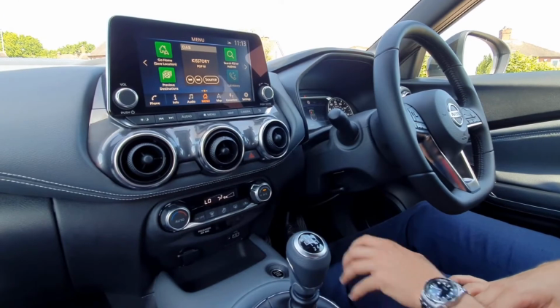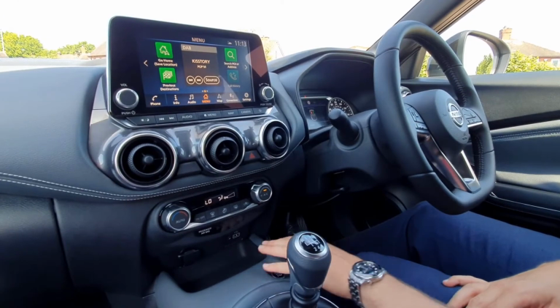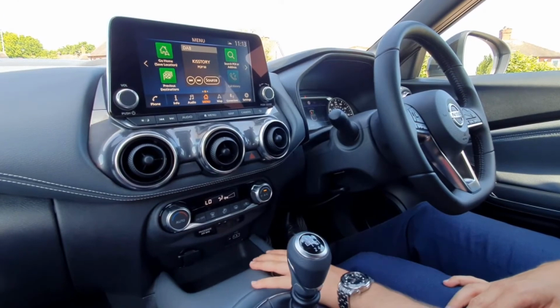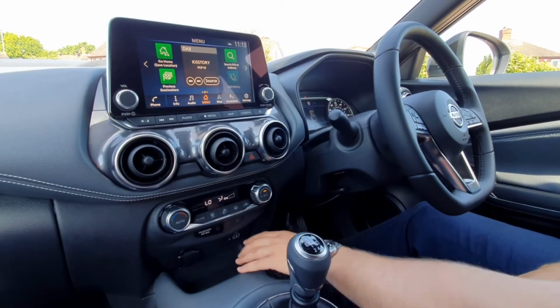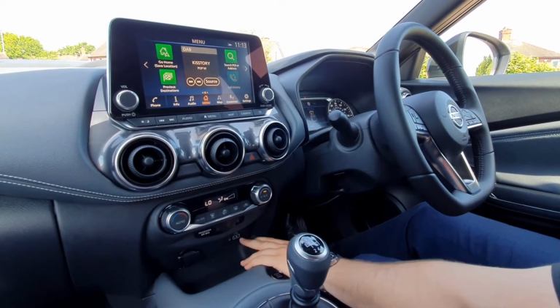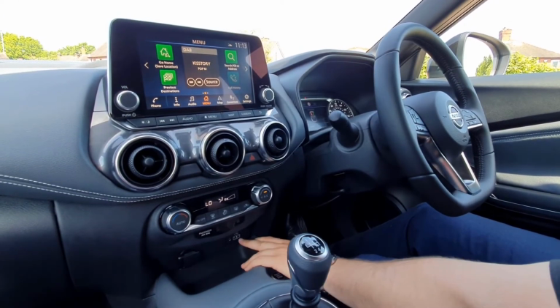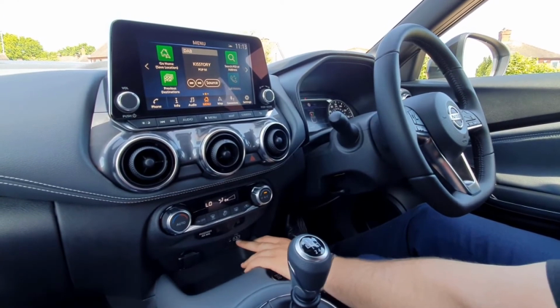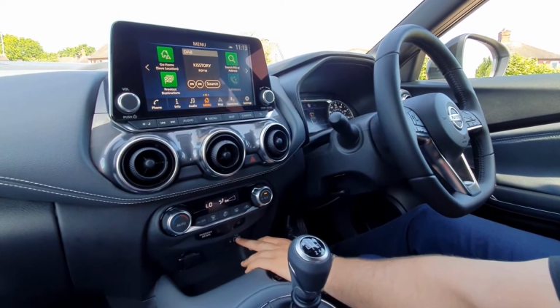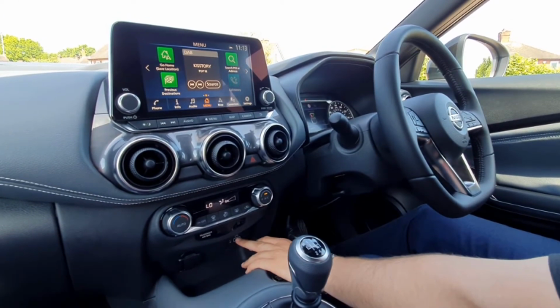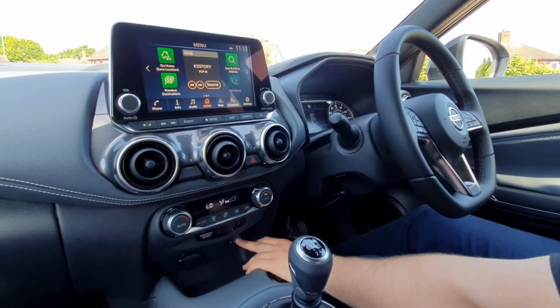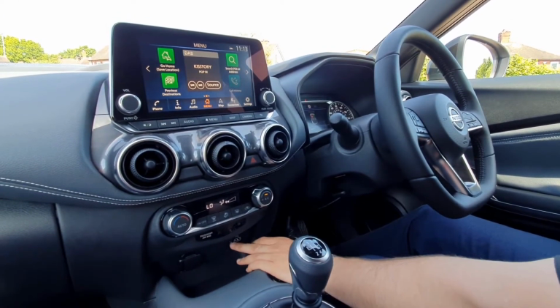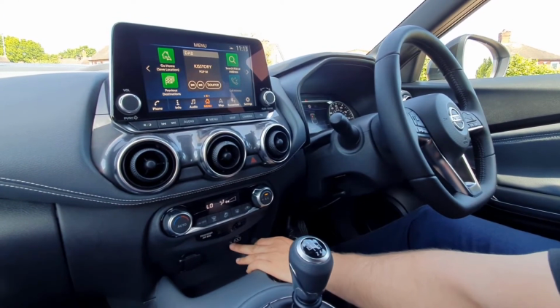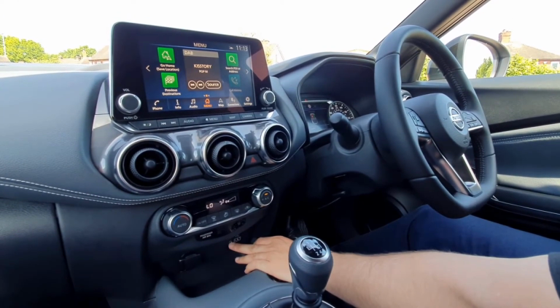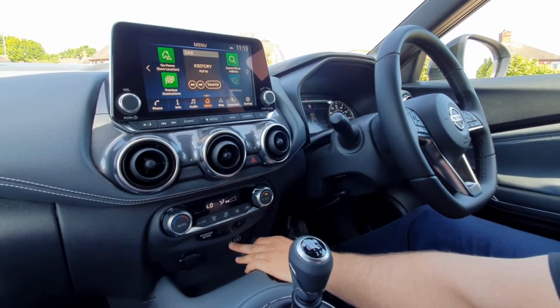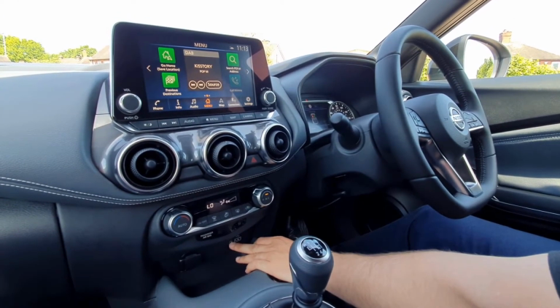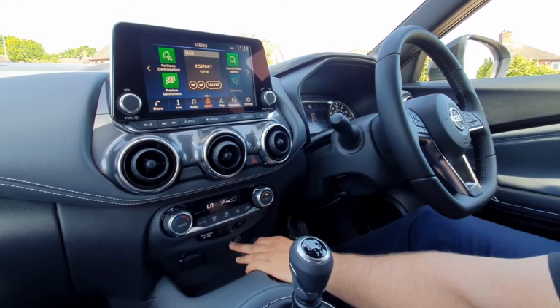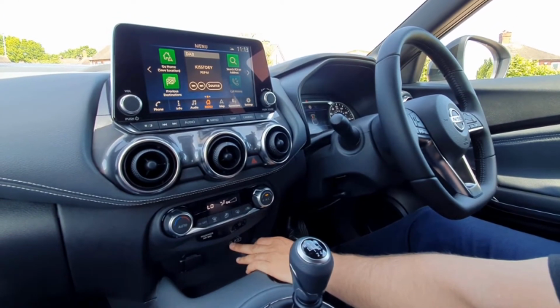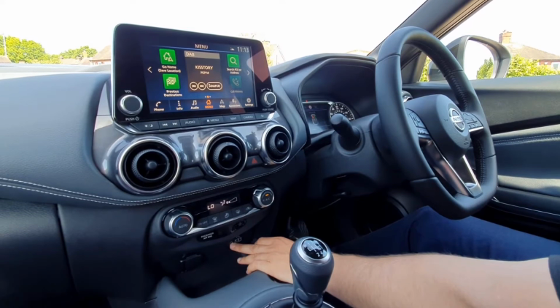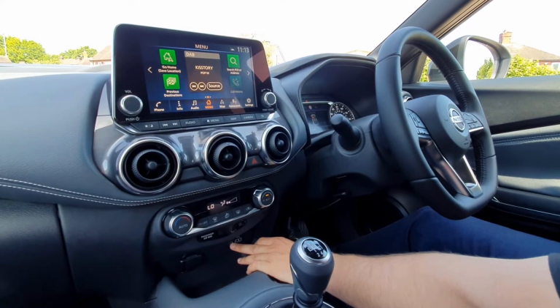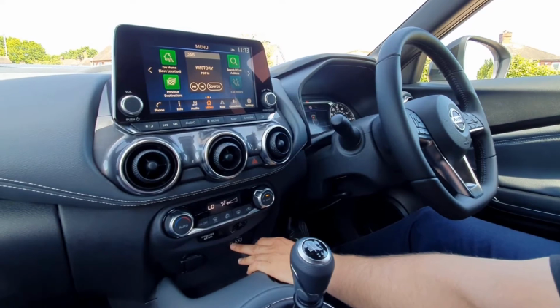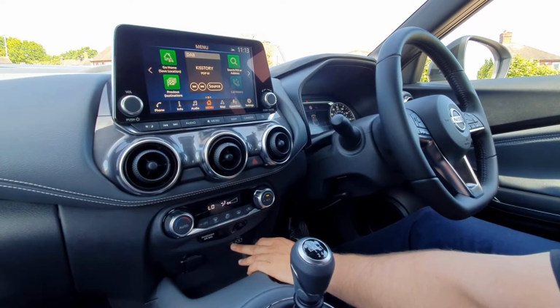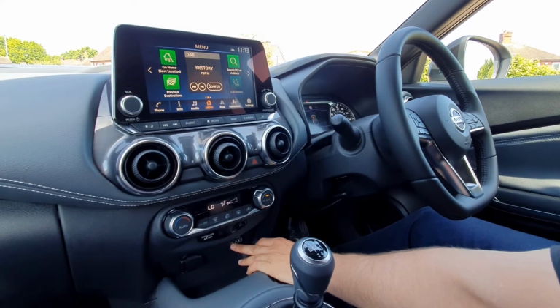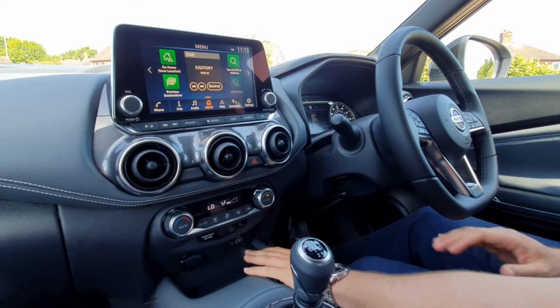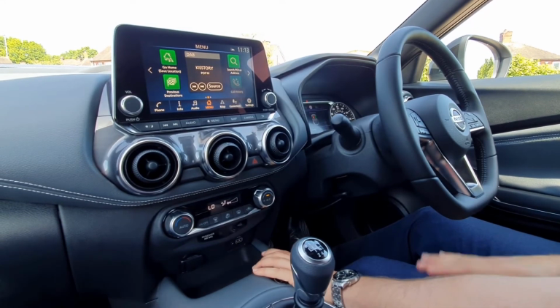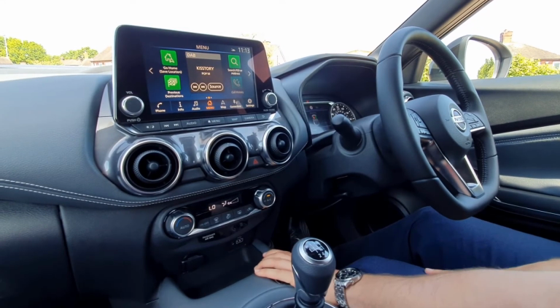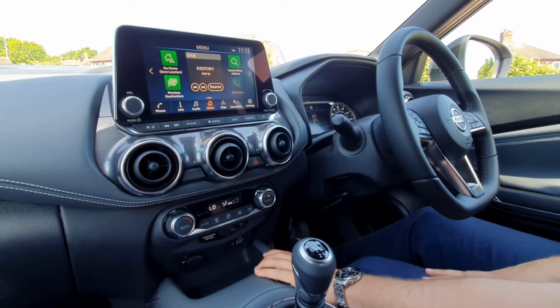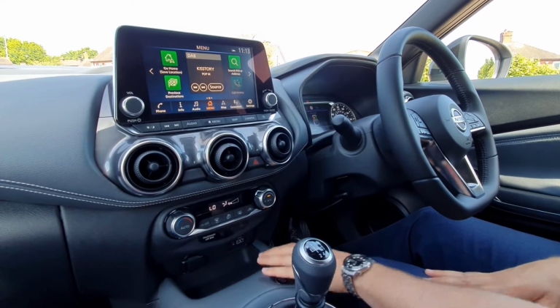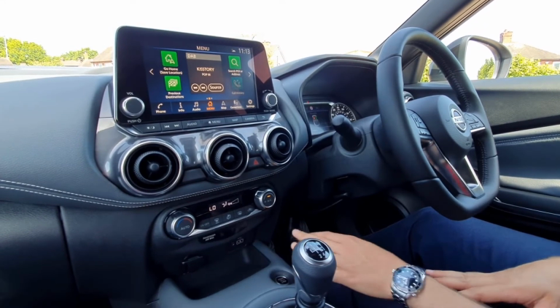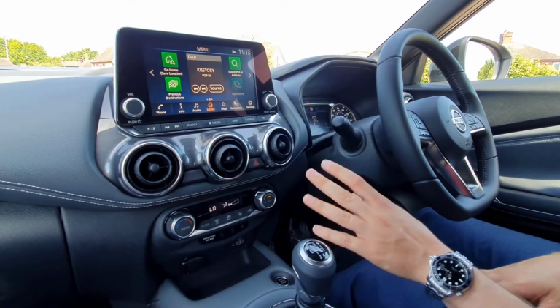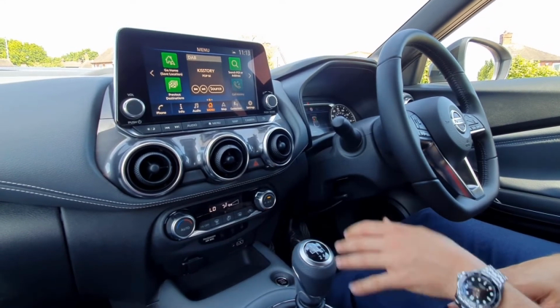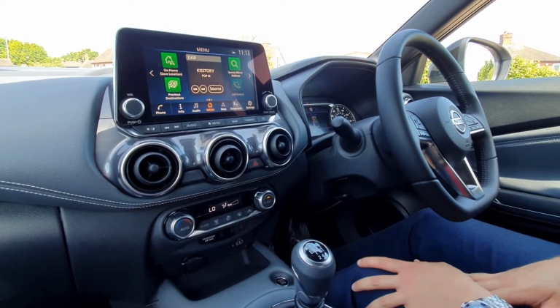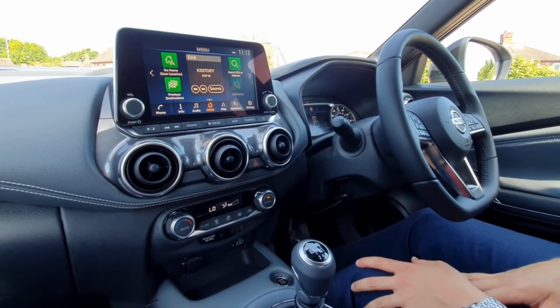Just down here you've got your USB port, and you've also got an auxiliary input for your phone if you want to play your music. You can also play through Bluetooth as well, but we'll go through that in a moment.